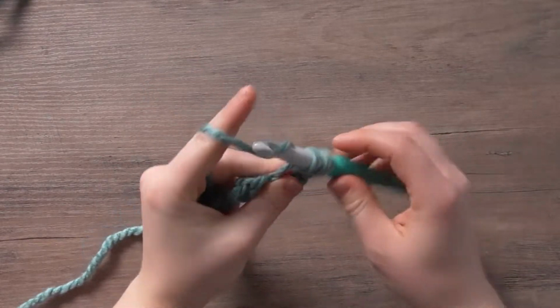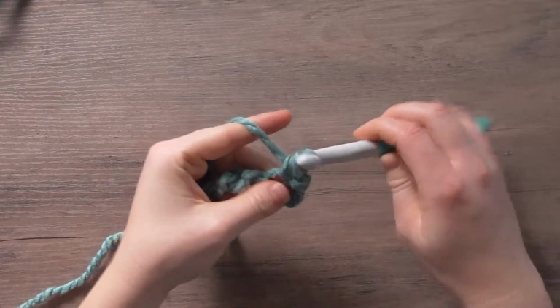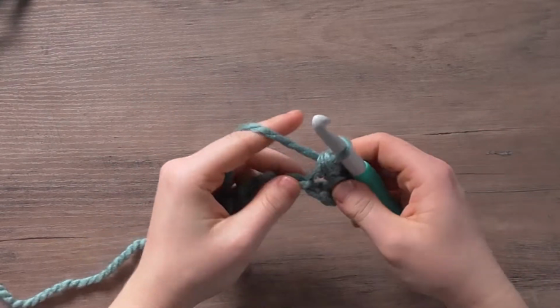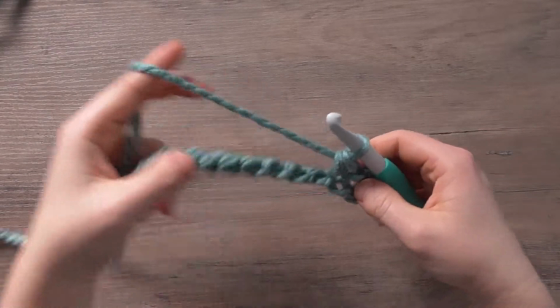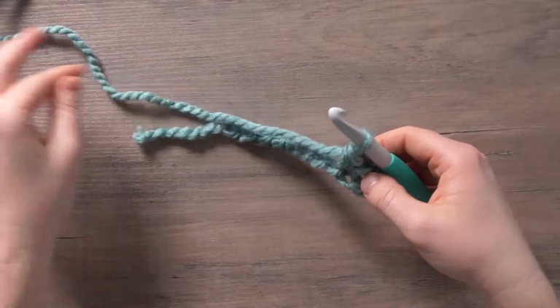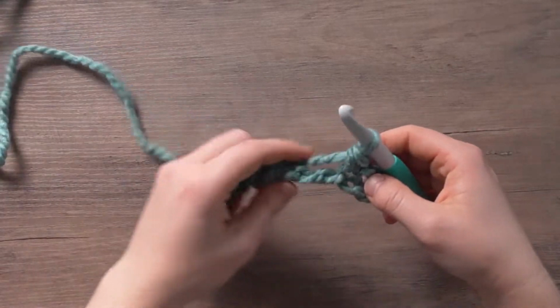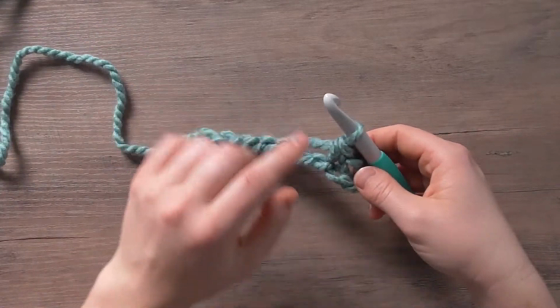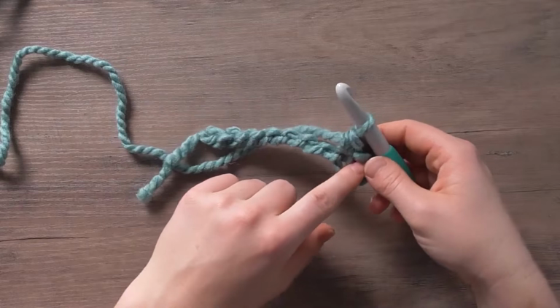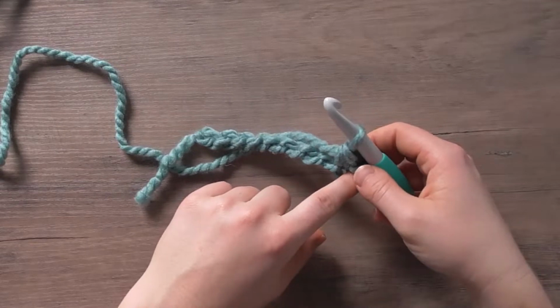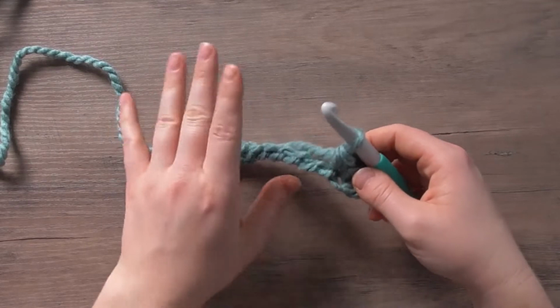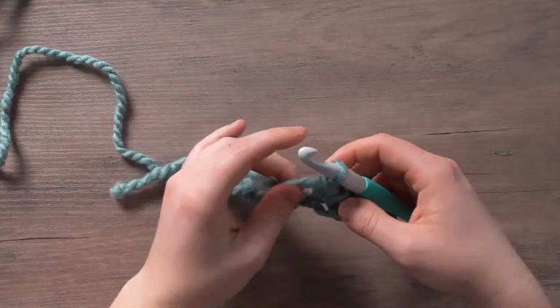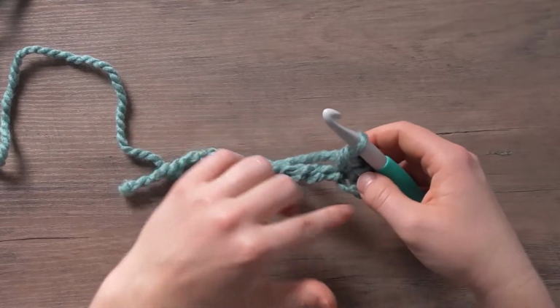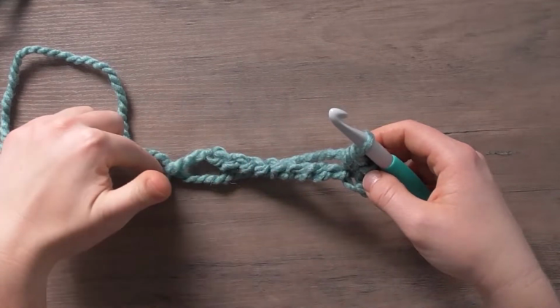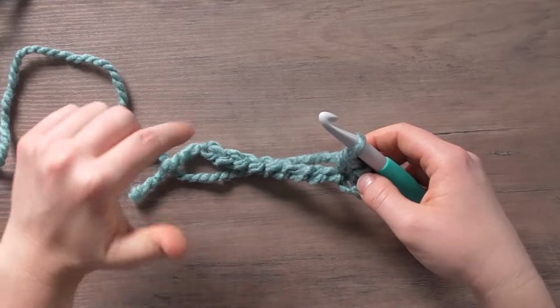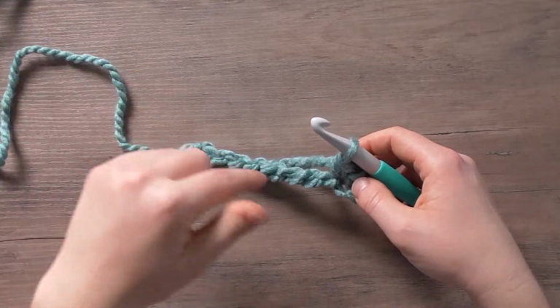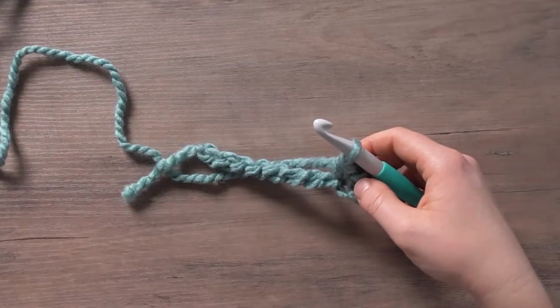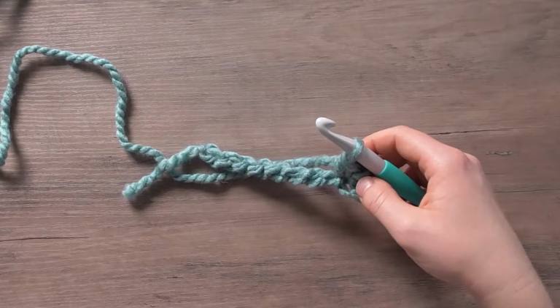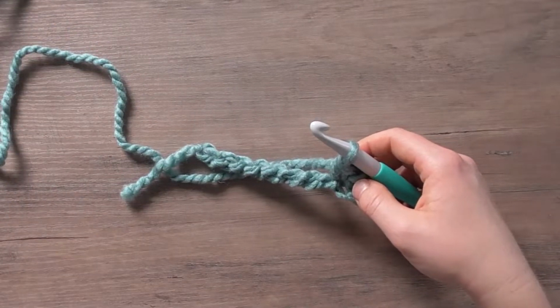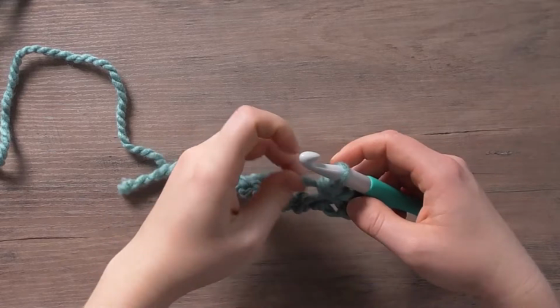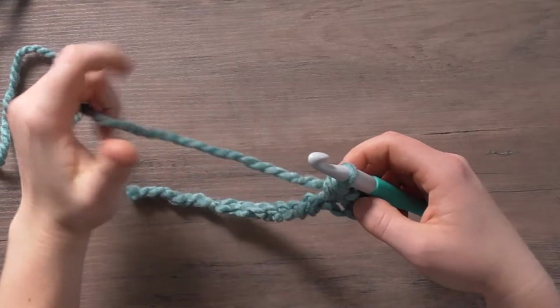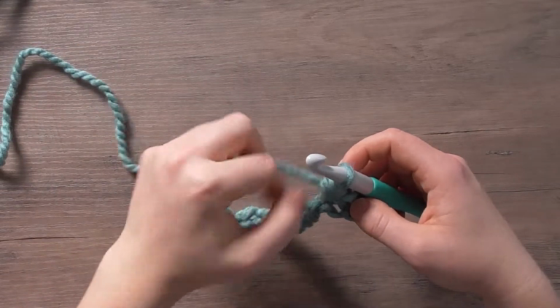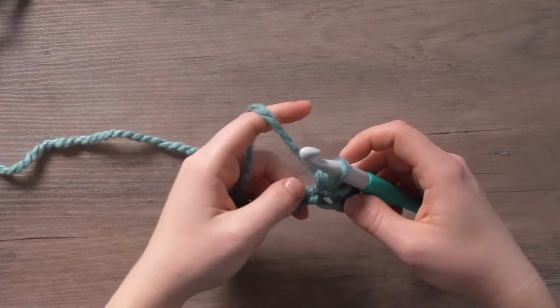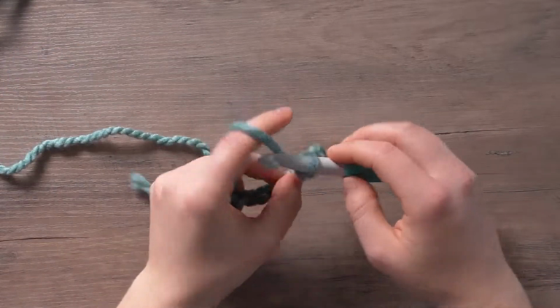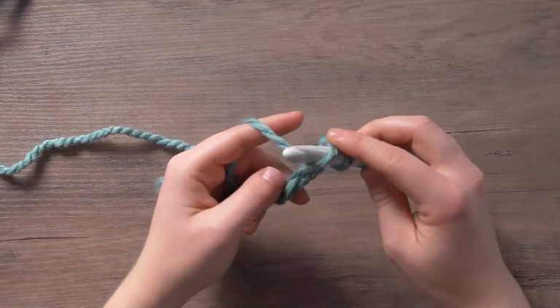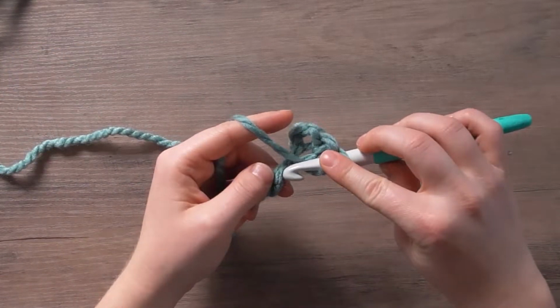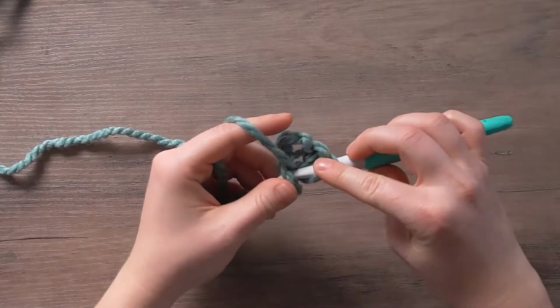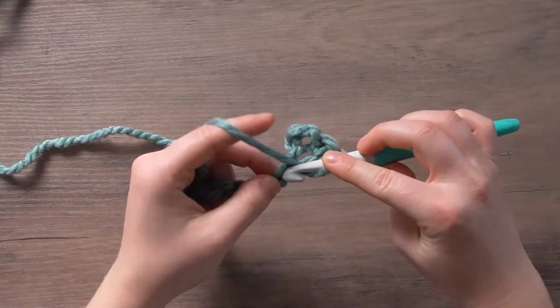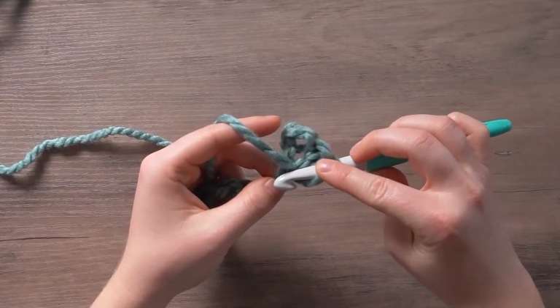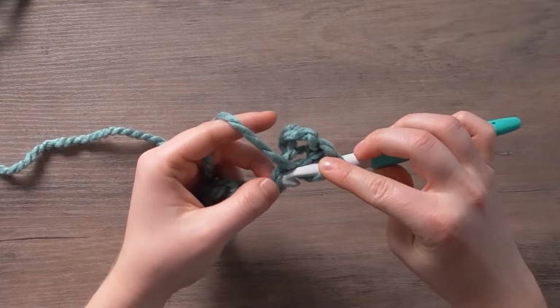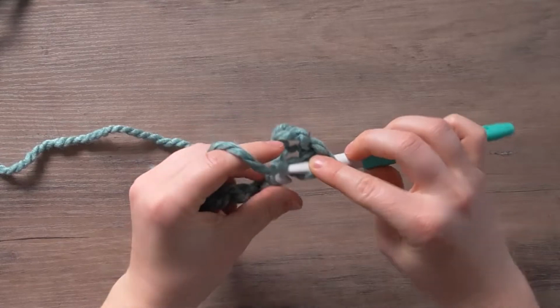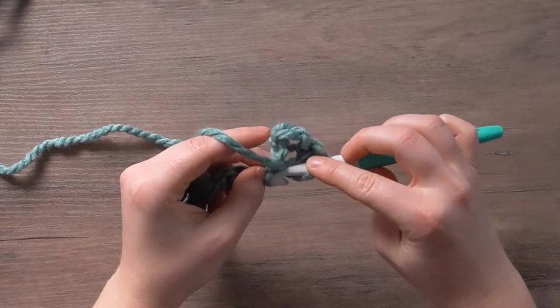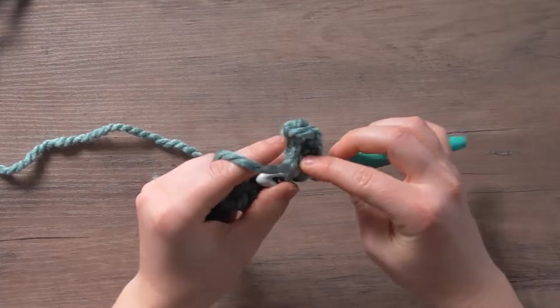That's kind of the oddest bit, and you won't repeat that step per se, but once we finish this row I'll show you the row that'll be the repeat row for the entire work. The rest of the way, you're just going to alternate double crochets and single crochets.